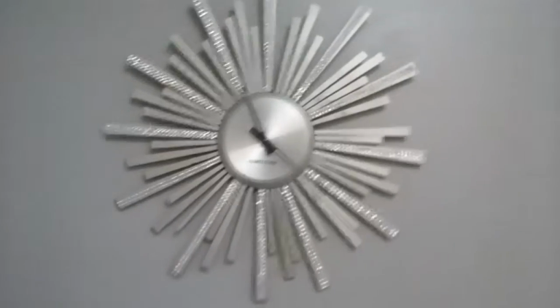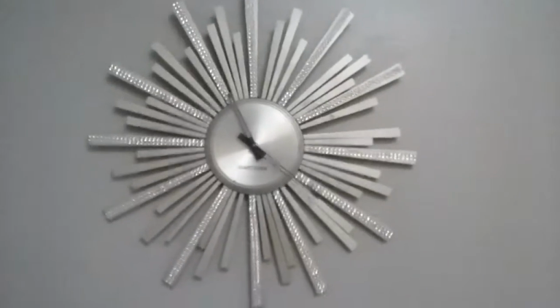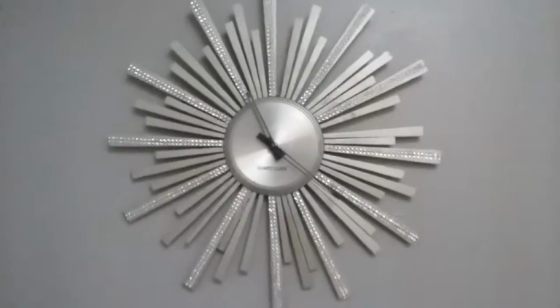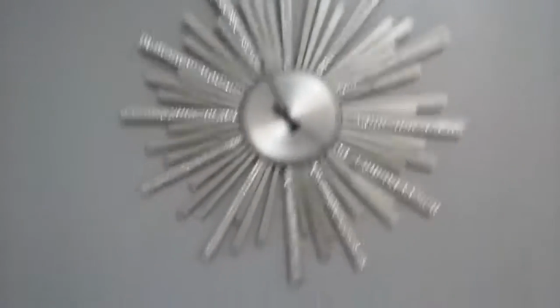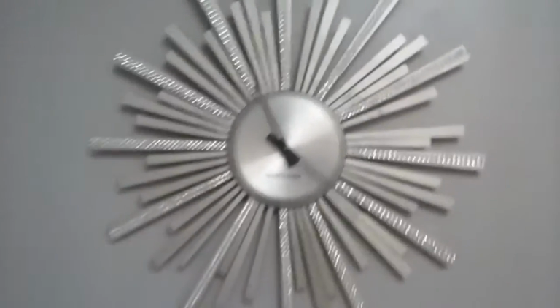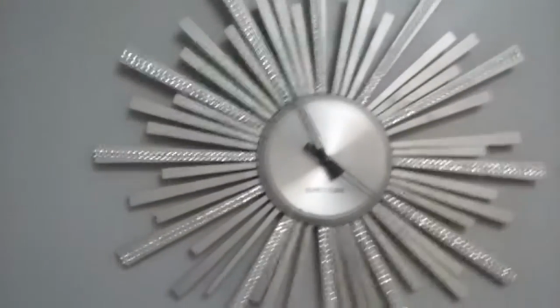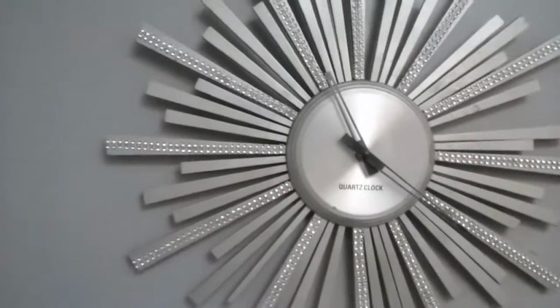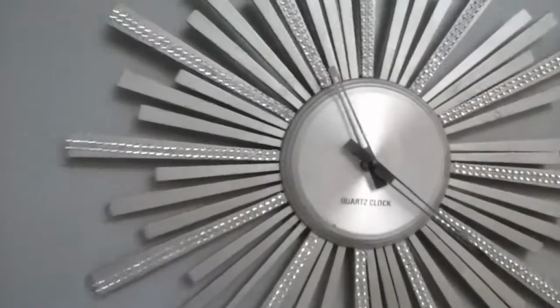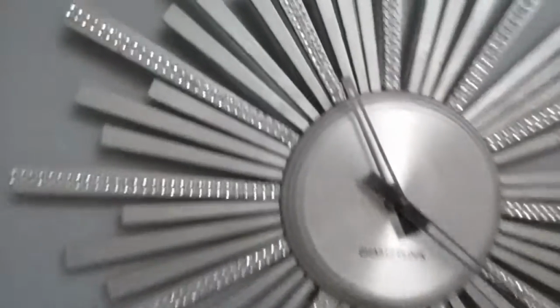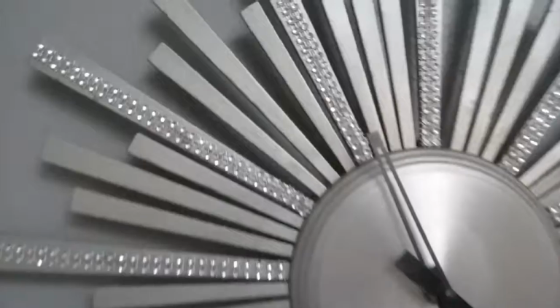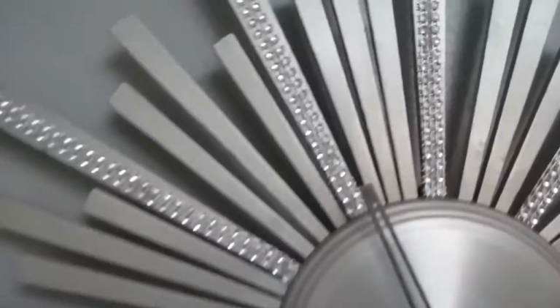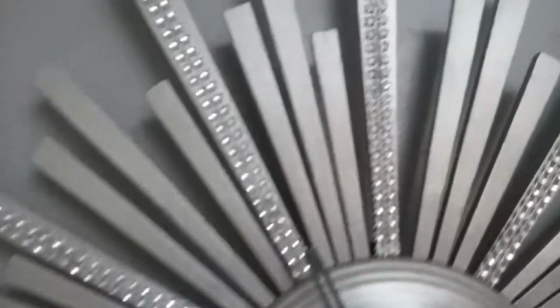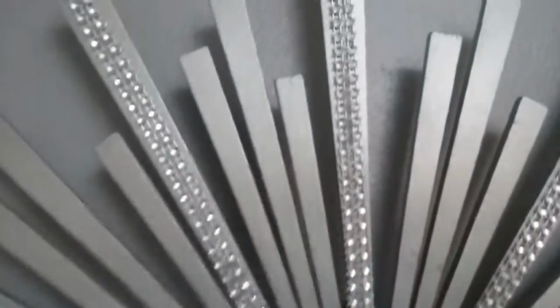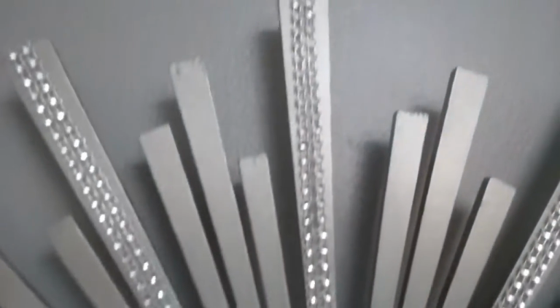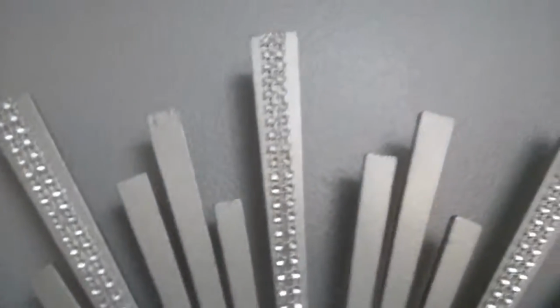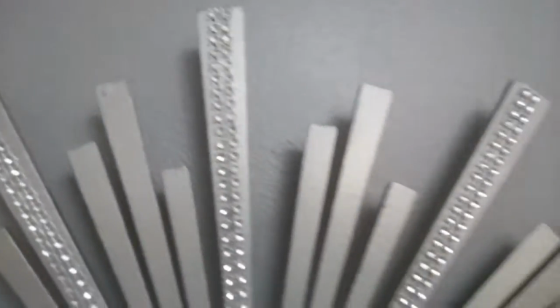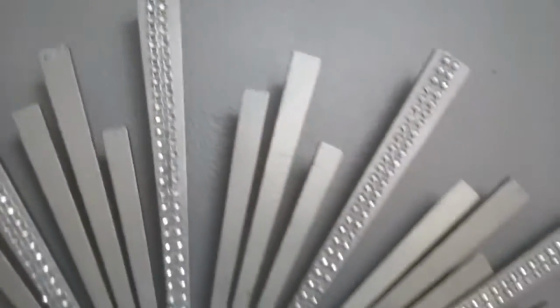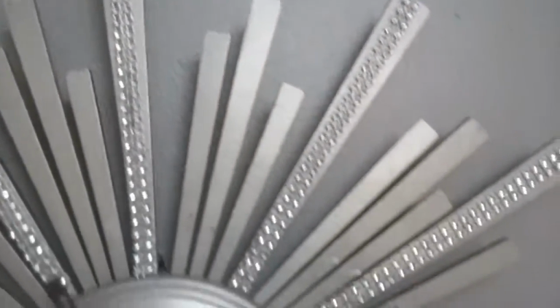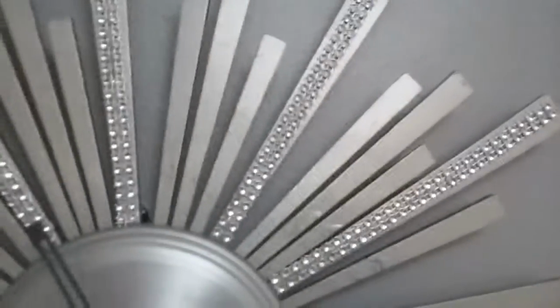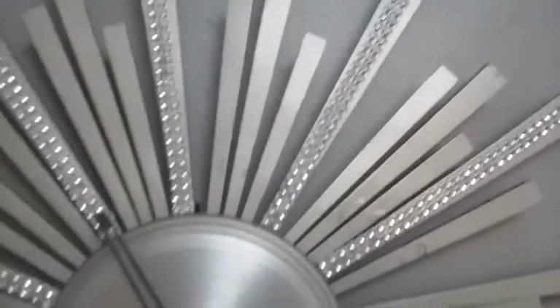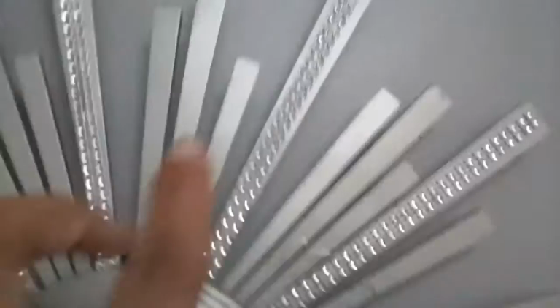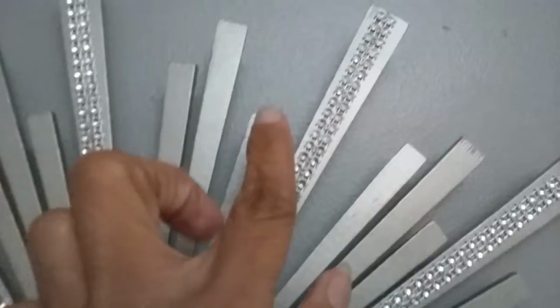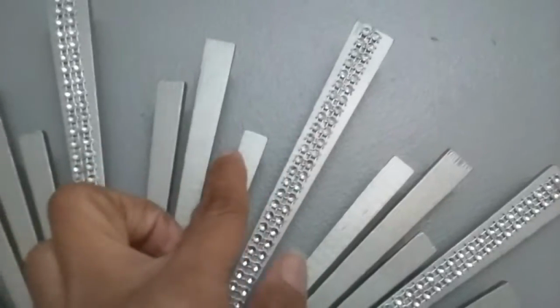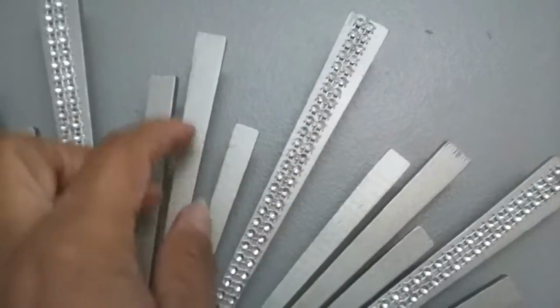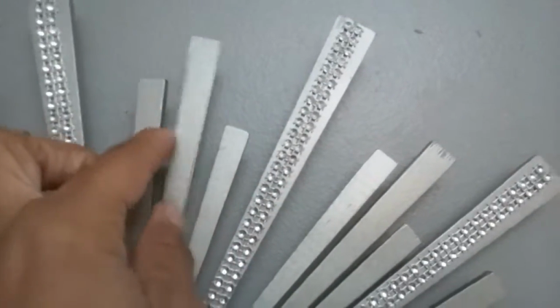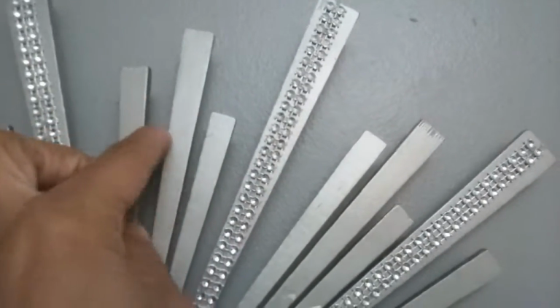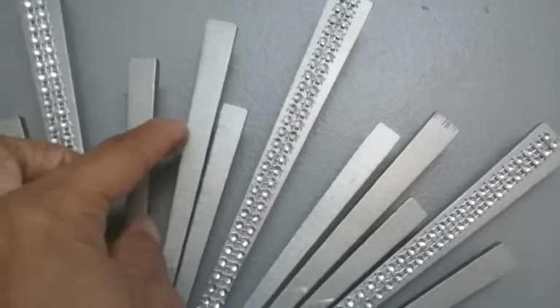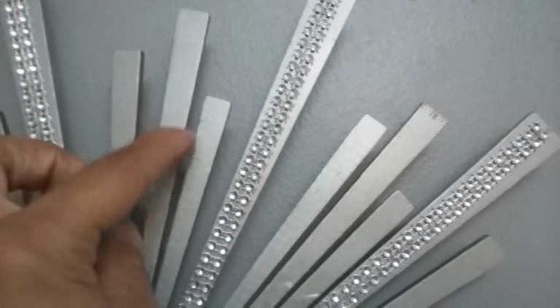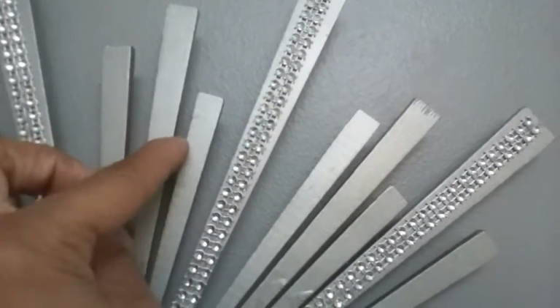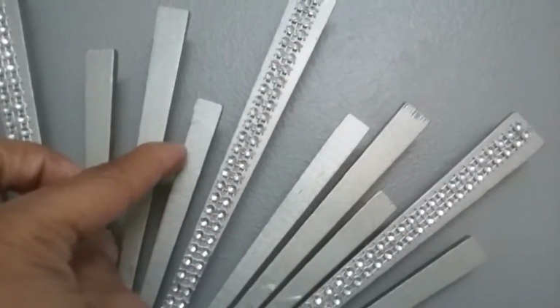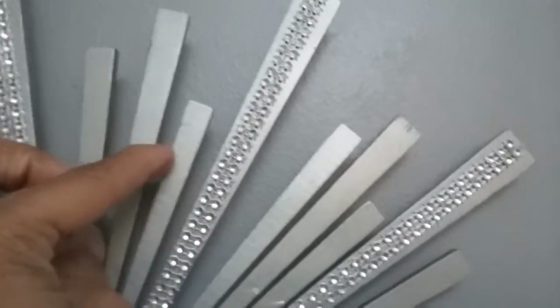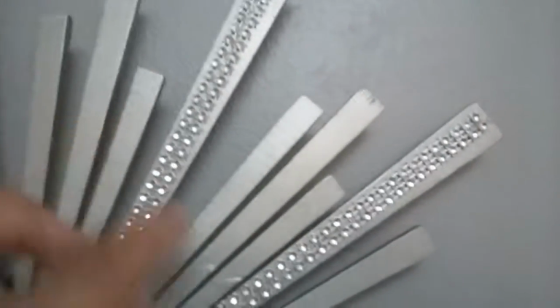Okay guys, this is what it's looking like now. I'm trying to get a close shot so you can see exactly where I placed them — these could be moved a little bit to your liking.